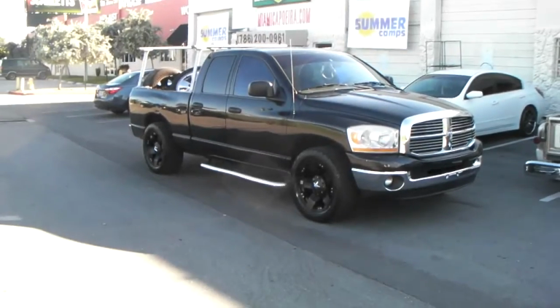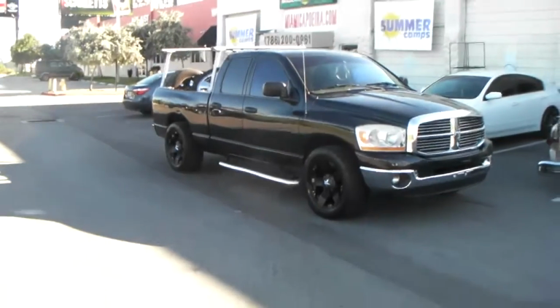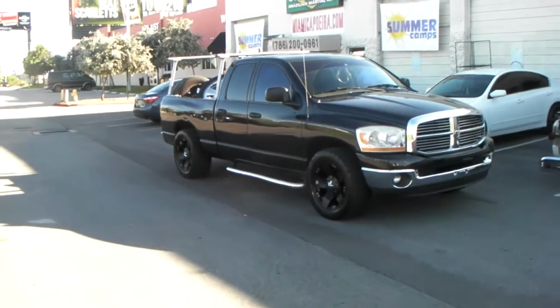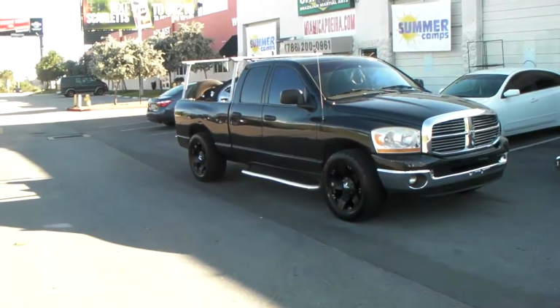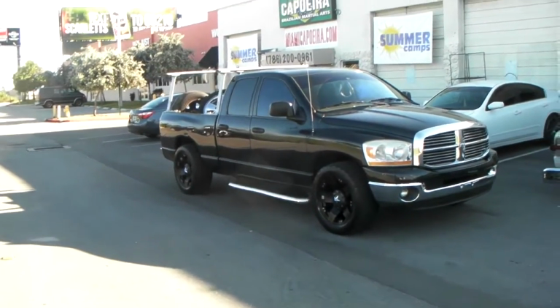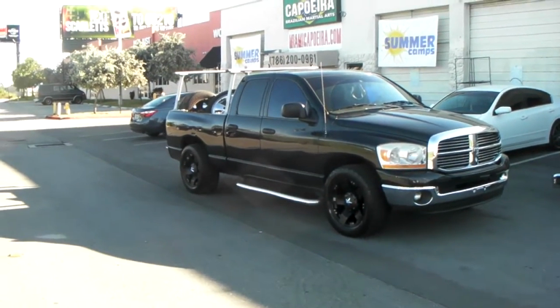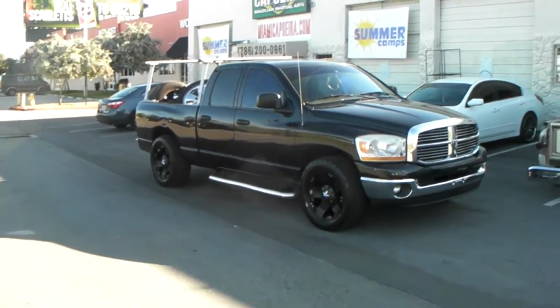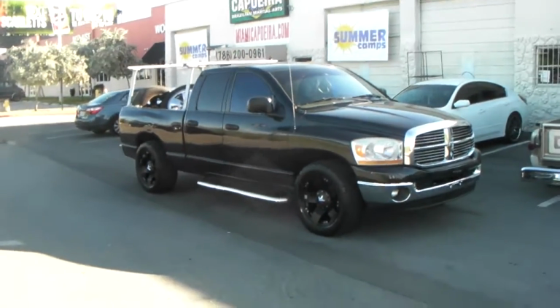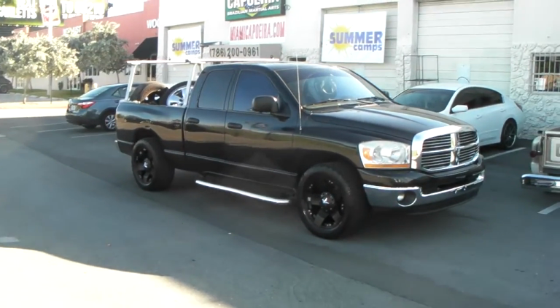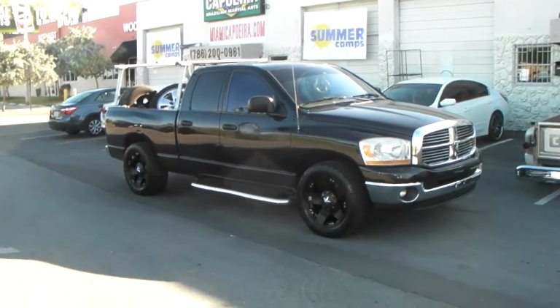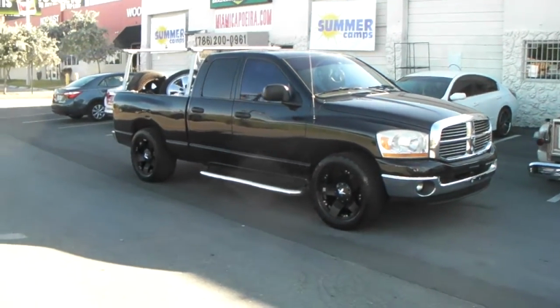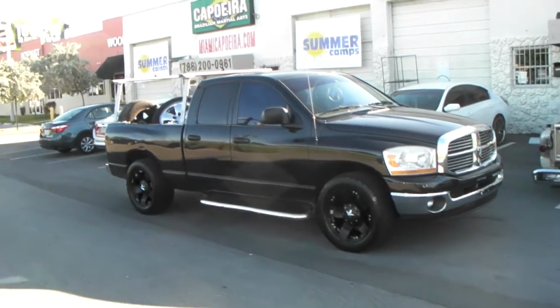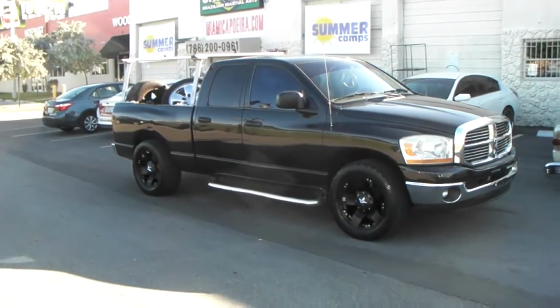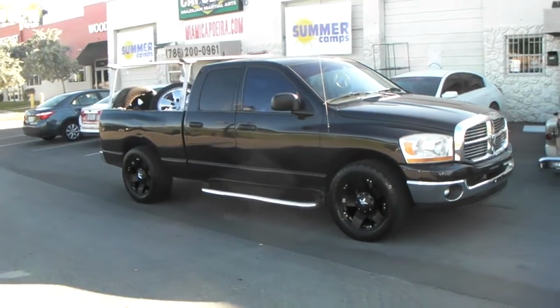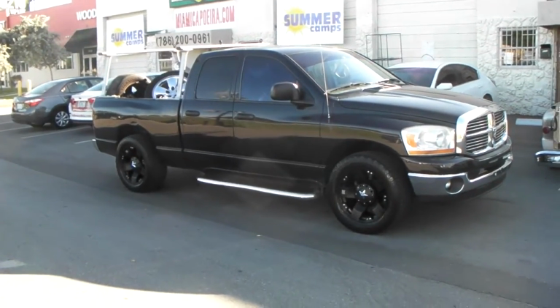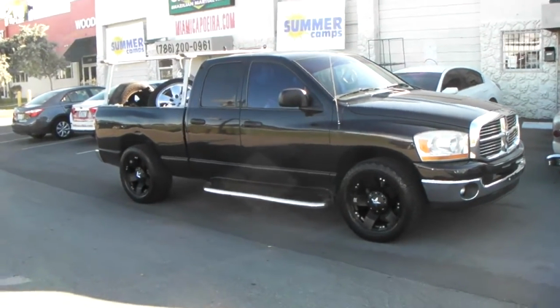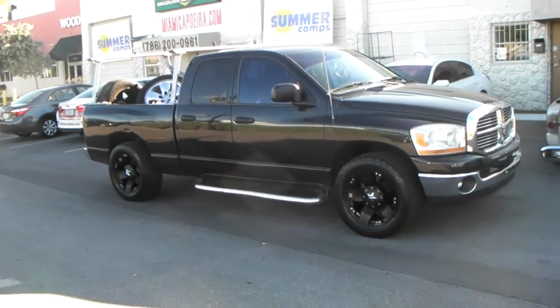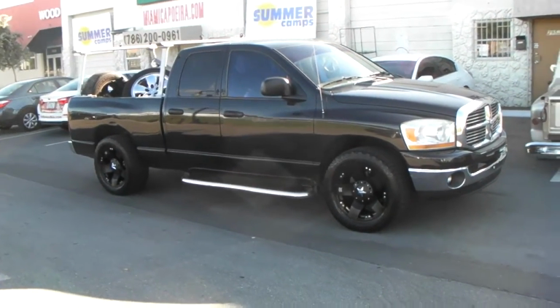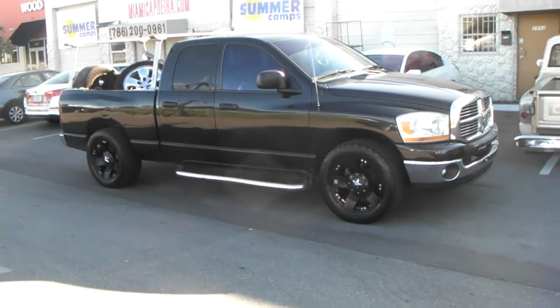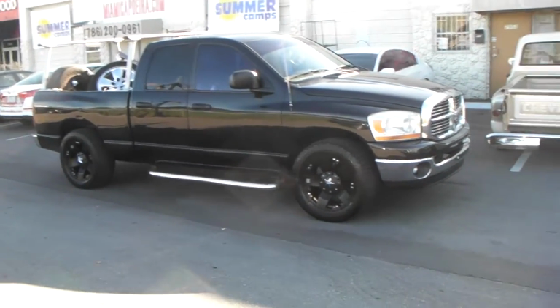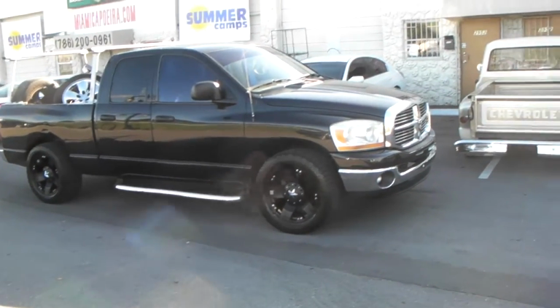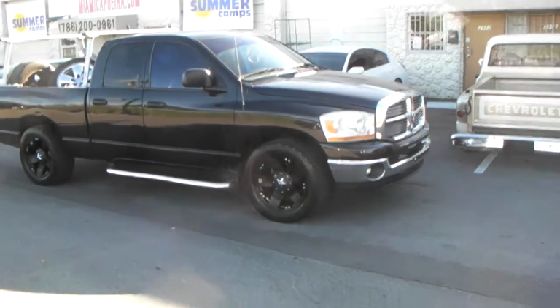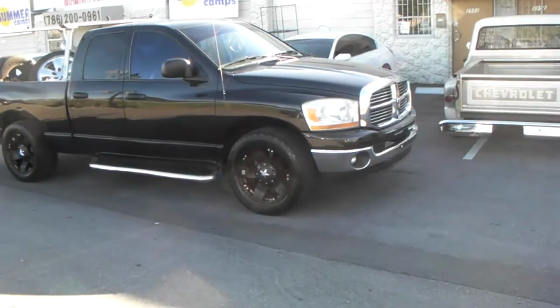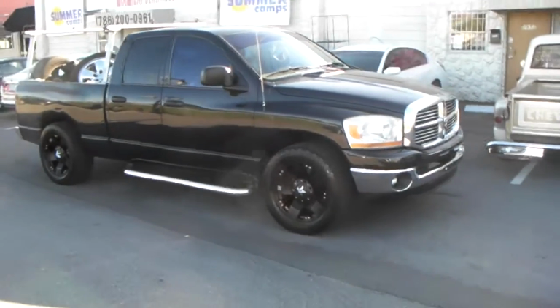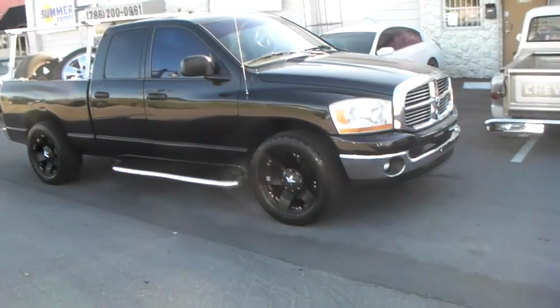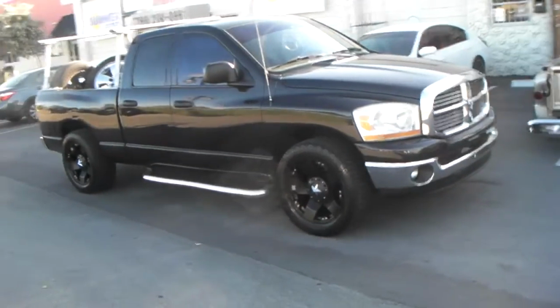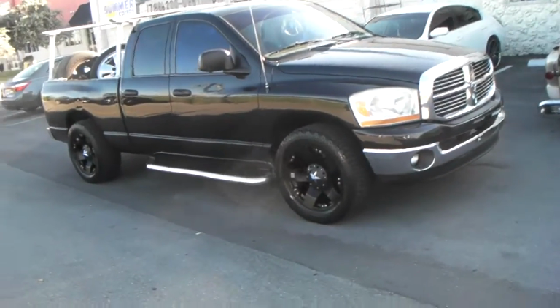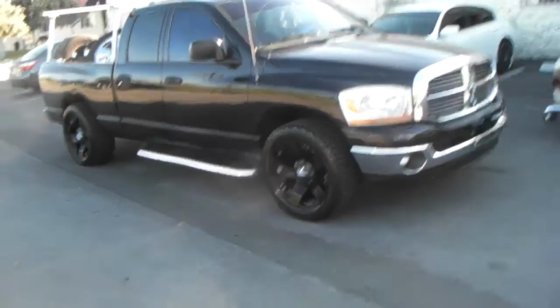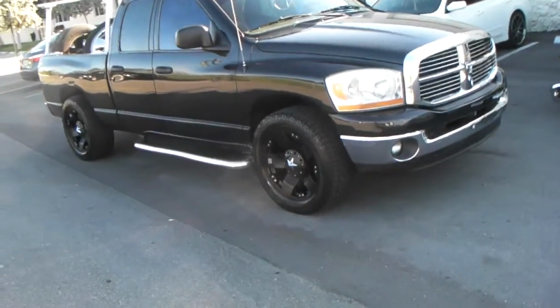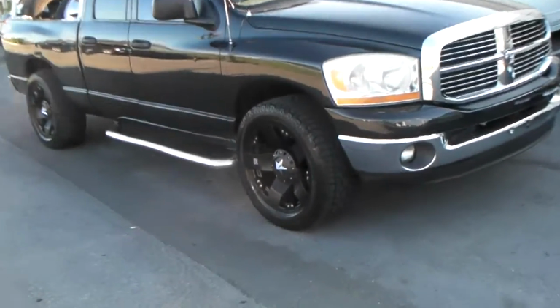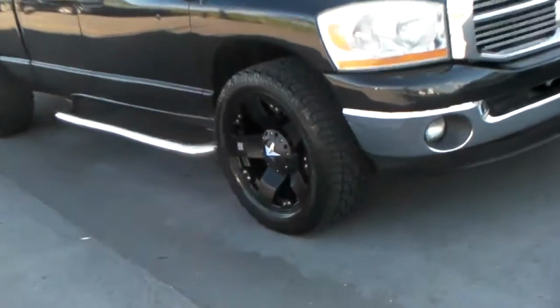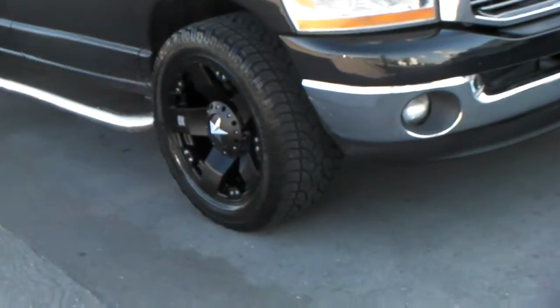This is your boy KB from DozenTires TV at DozenTires.com. Right now we're looking at a Dodge Ram 1500 with 20x10 XD Series Rockstar XD 775 wheels and 305/50/20 tires, no lift.